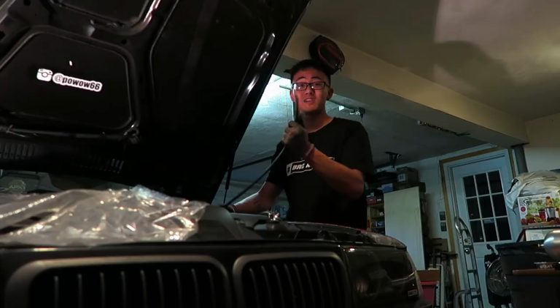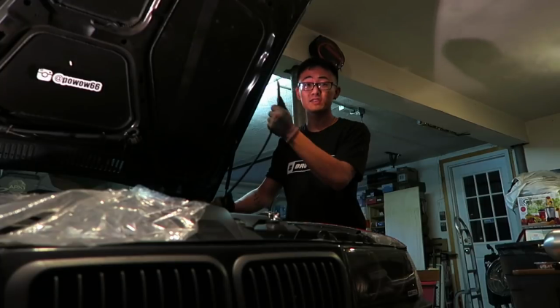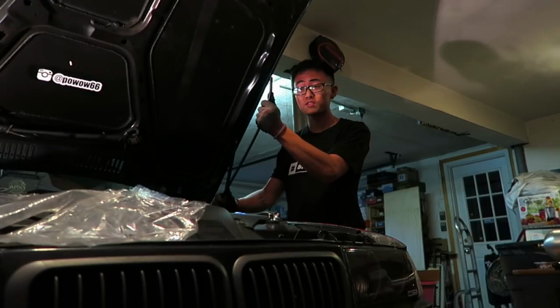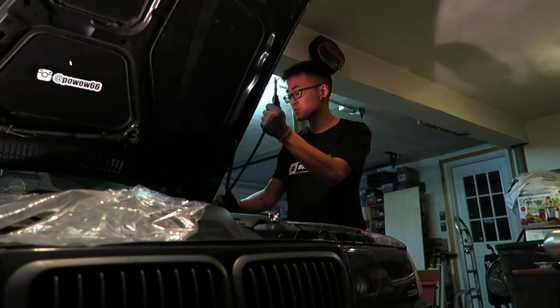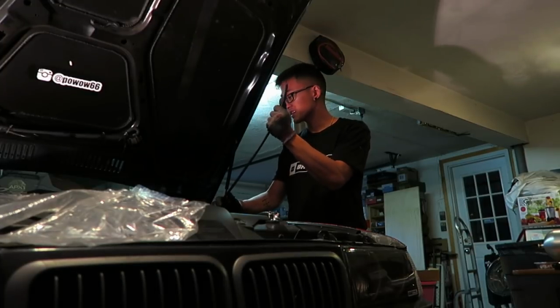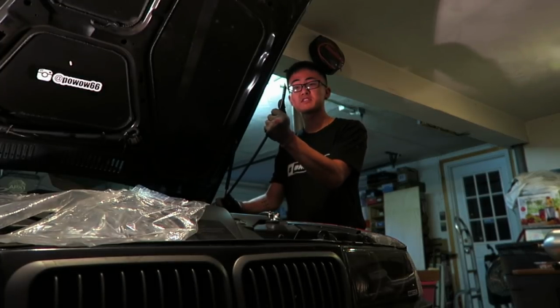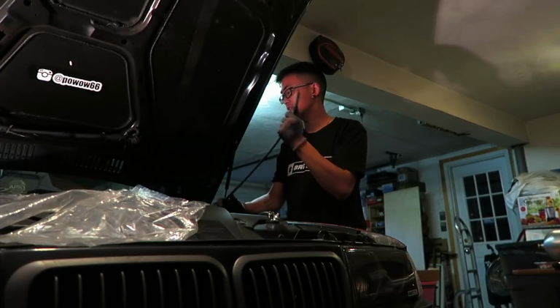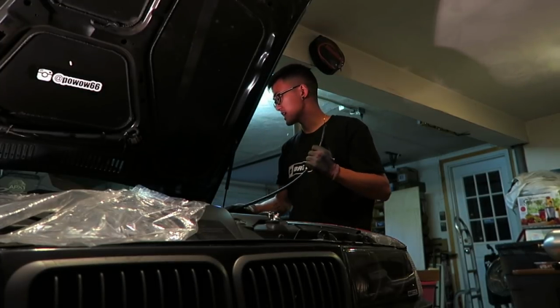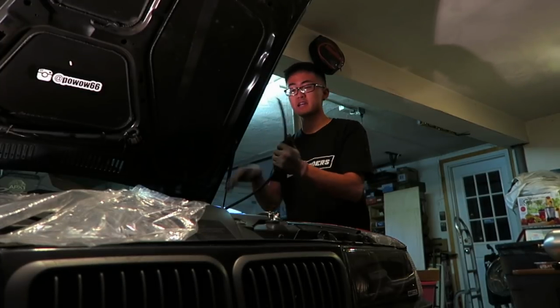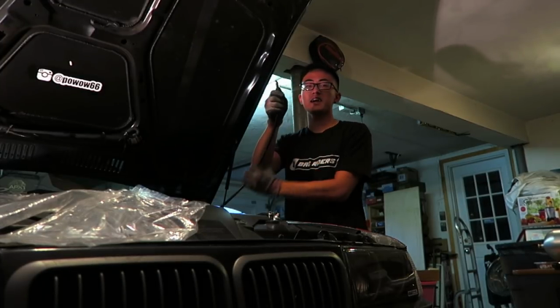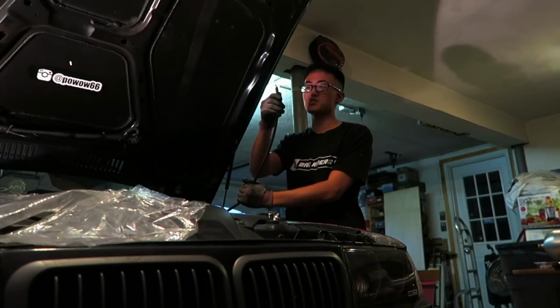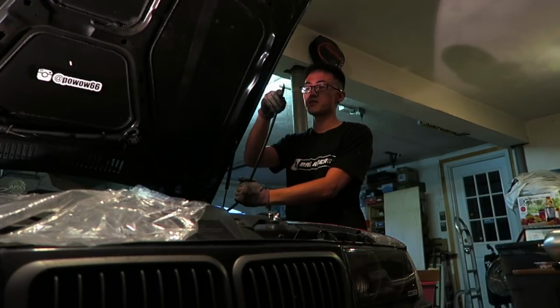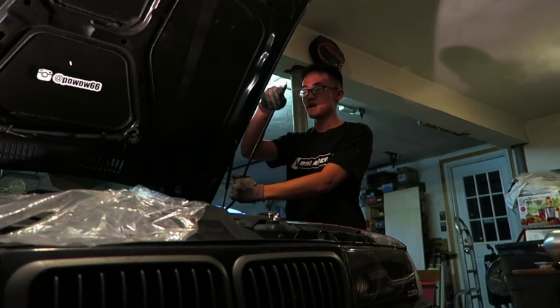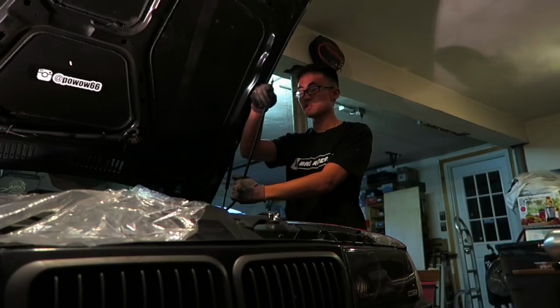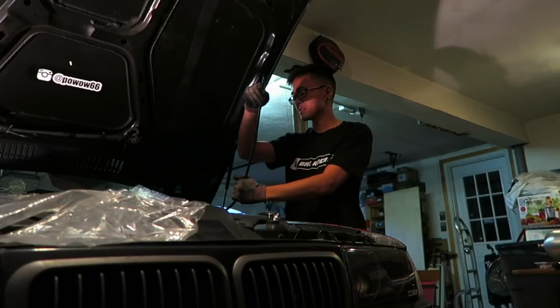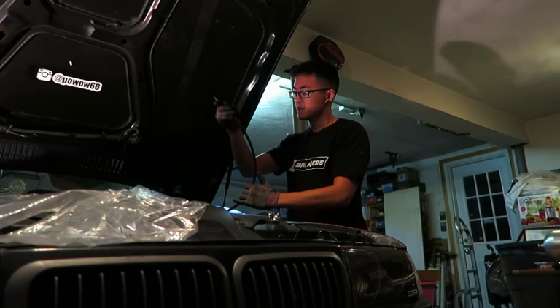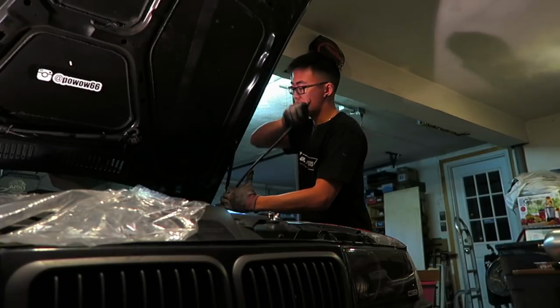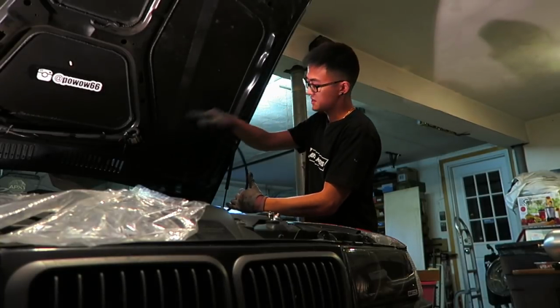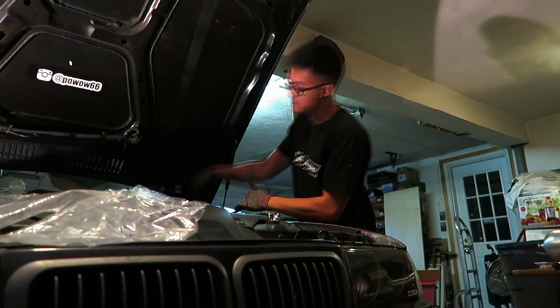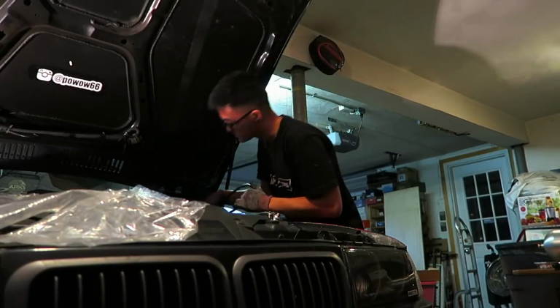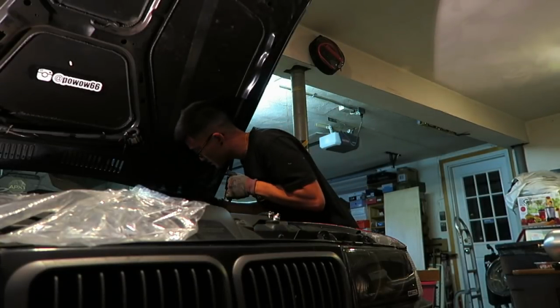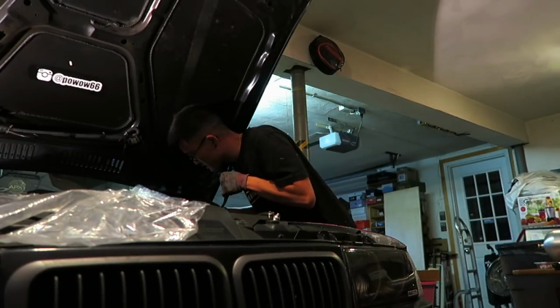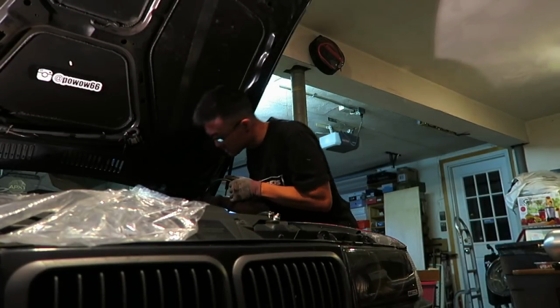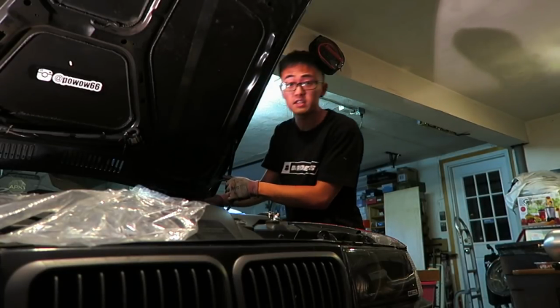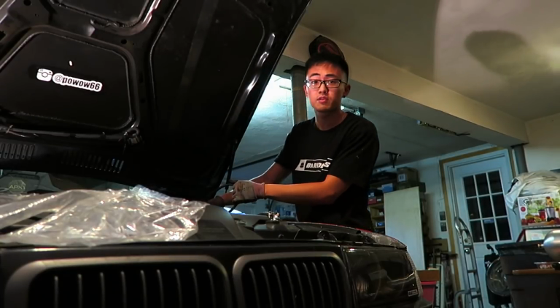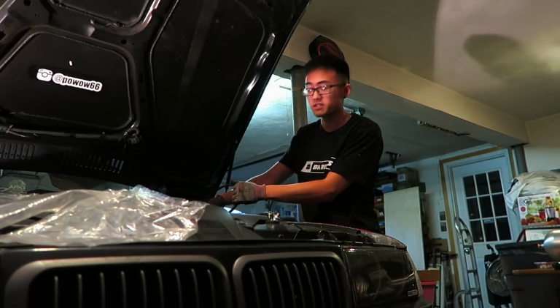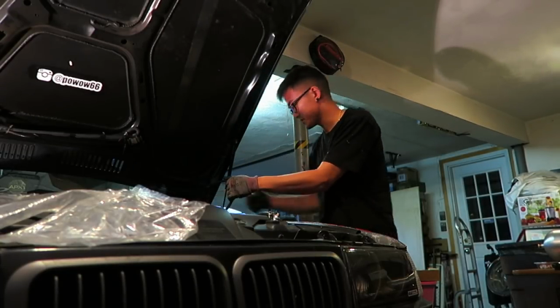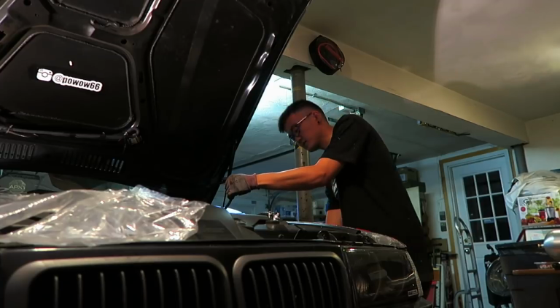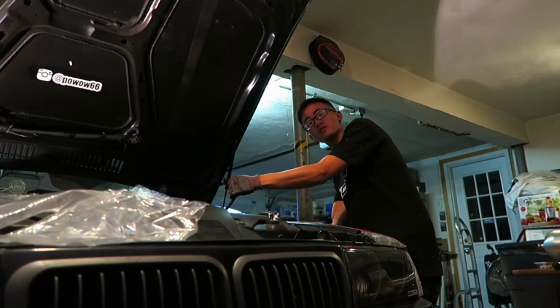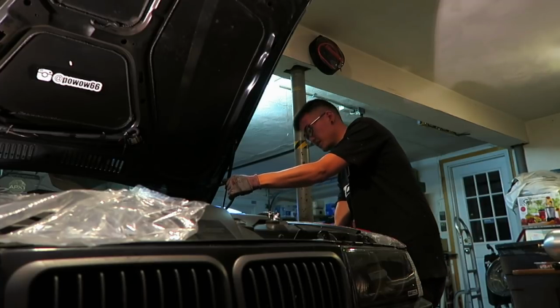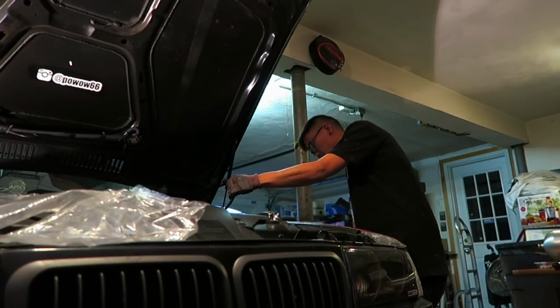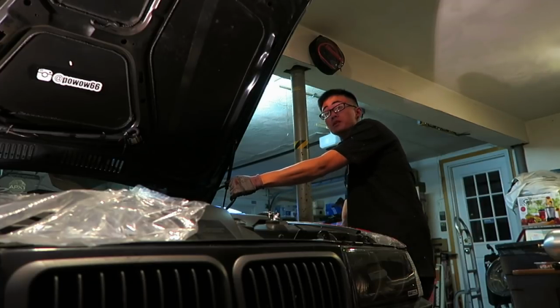I got the hose fed through and gave myself plenty of slack so that I can attach a straightened-out clothes hanger, and then aim it downwards and feed it through the grommet that comes out into the front wheel well.